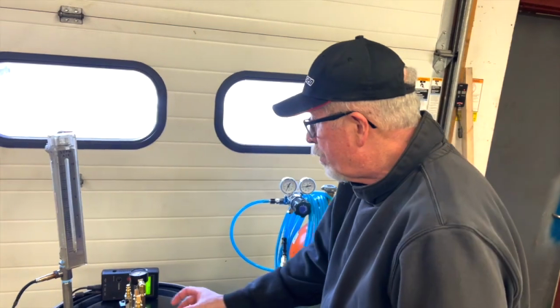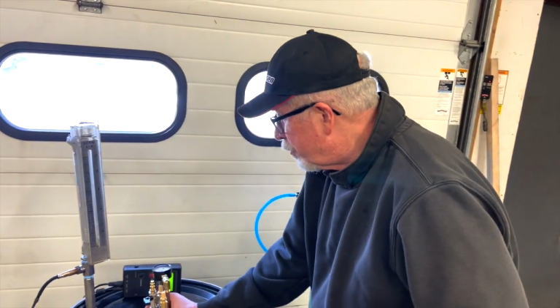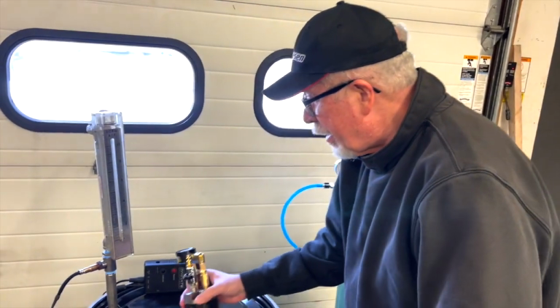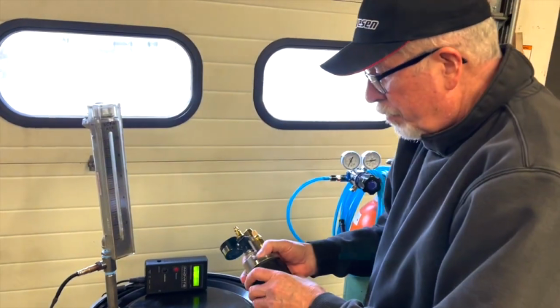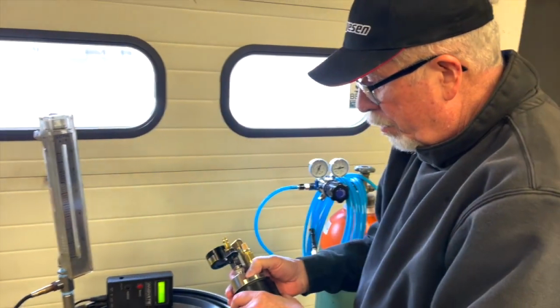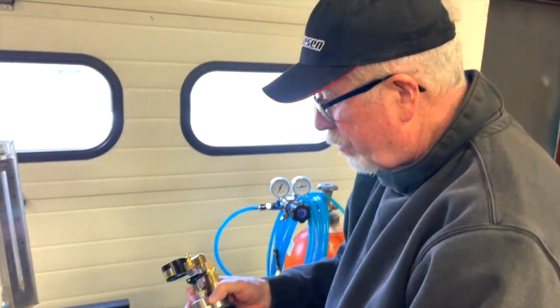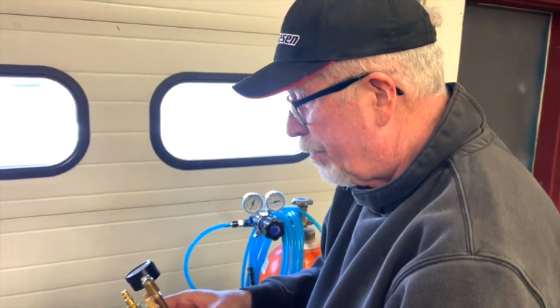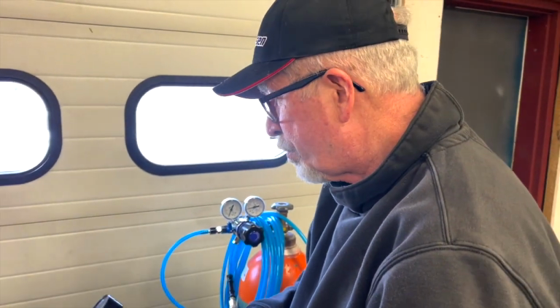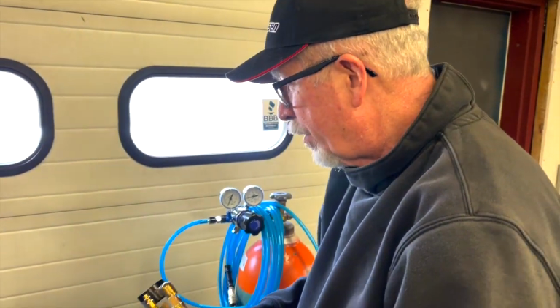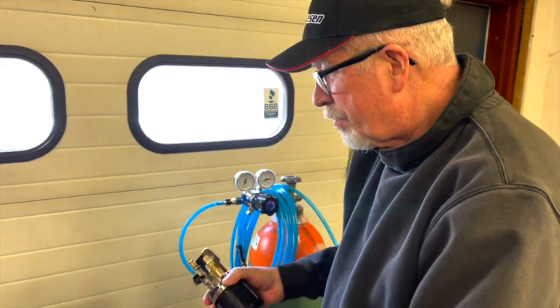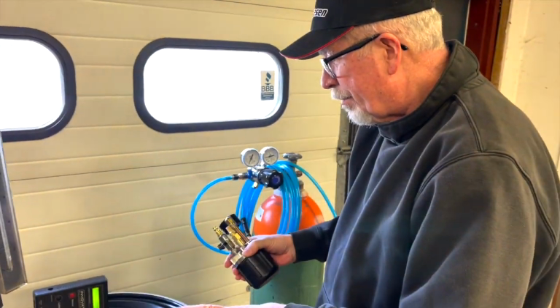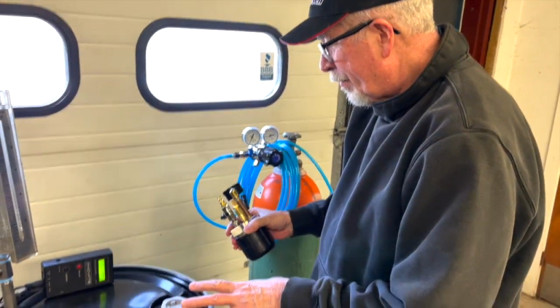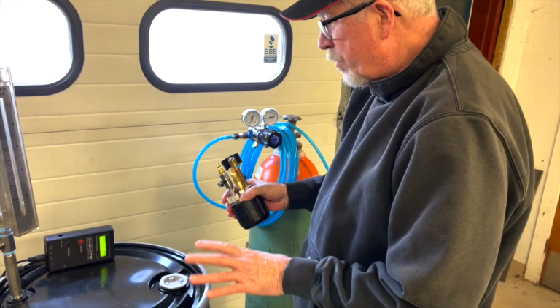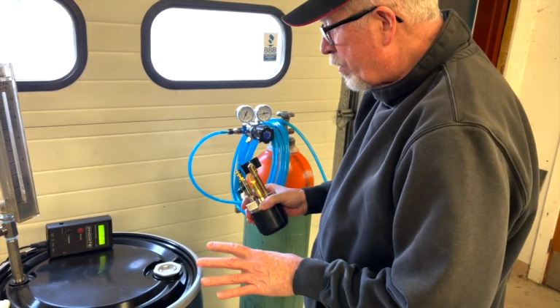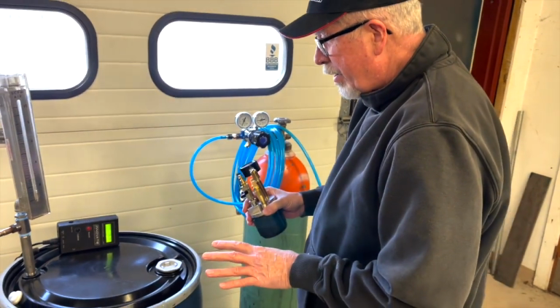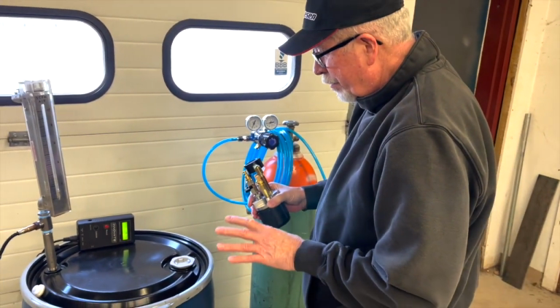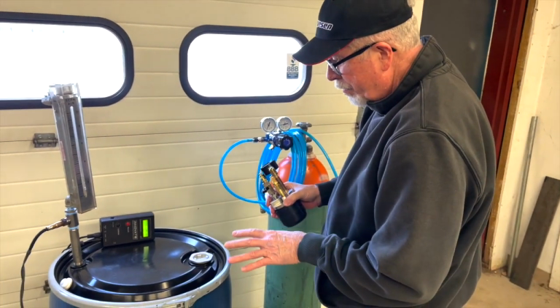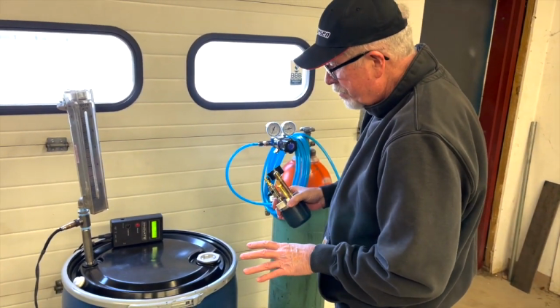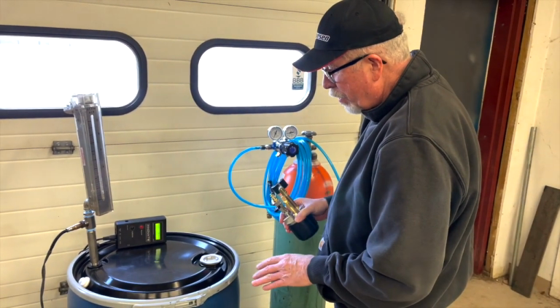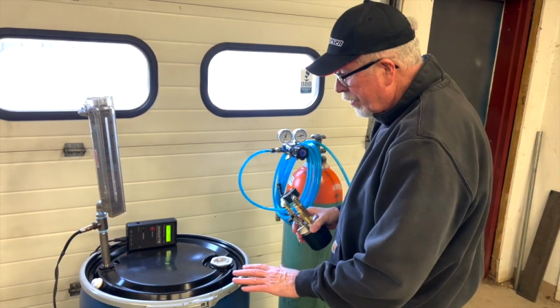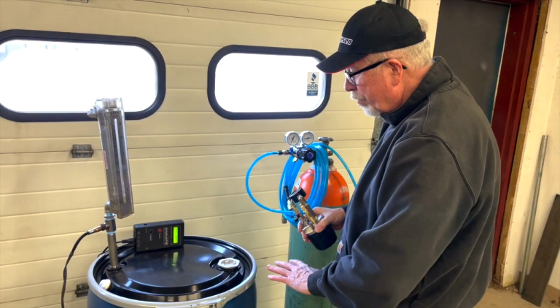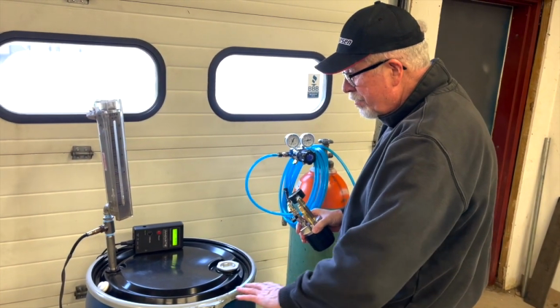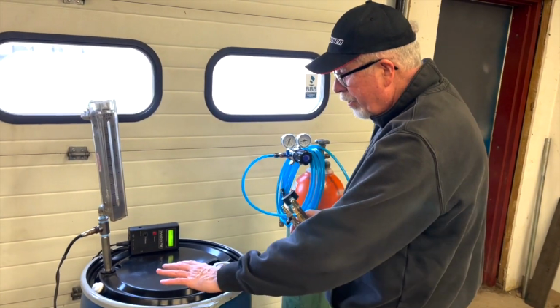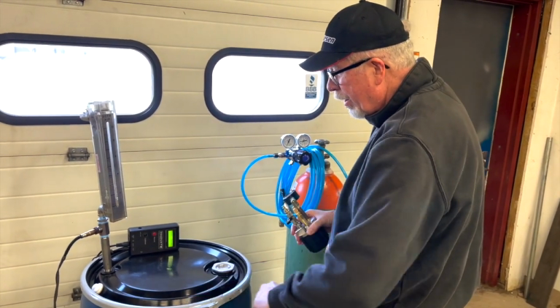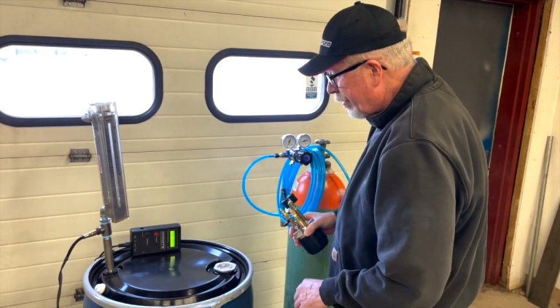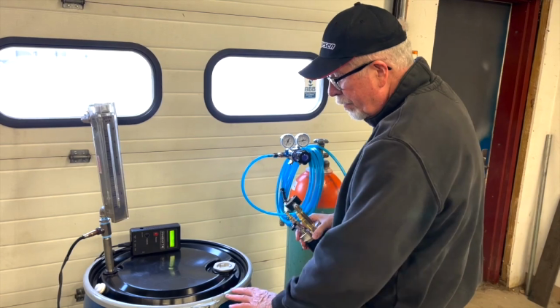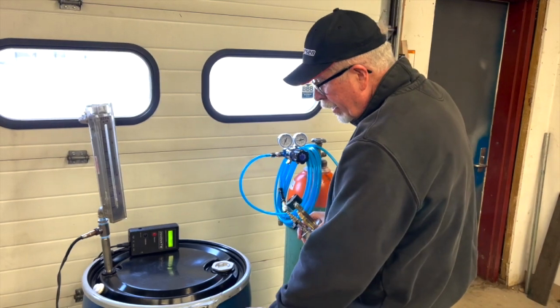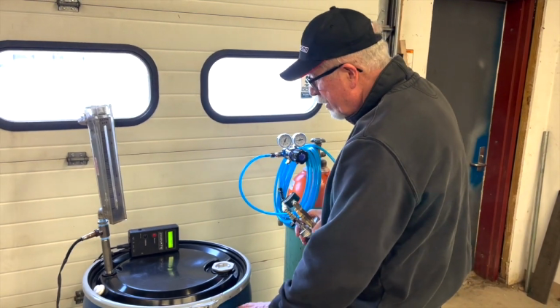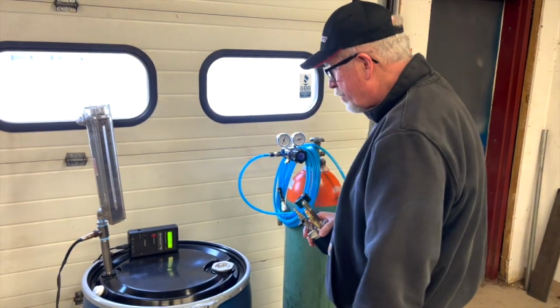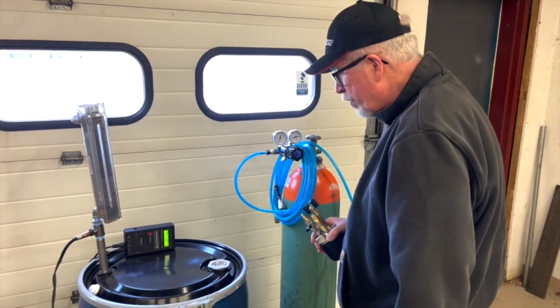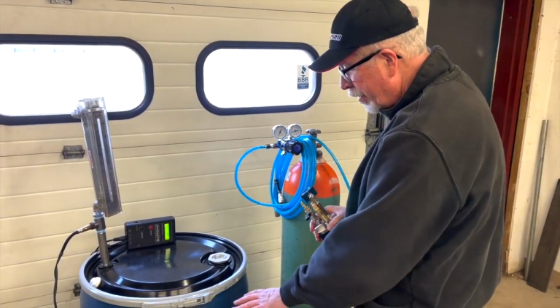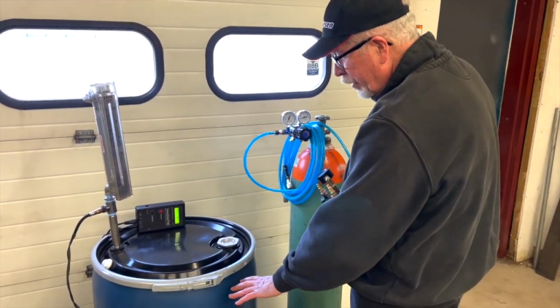I'm Jim Cicala from Drum Preserve, and this is going to be a demonstration of how we purge the air out of the headspace in this drum of liquid.